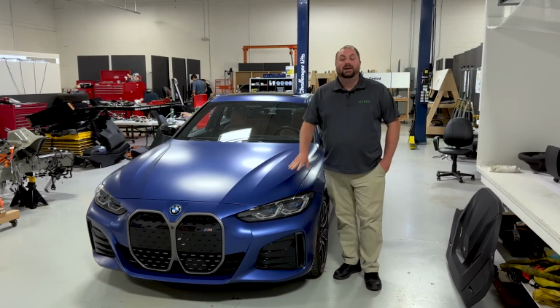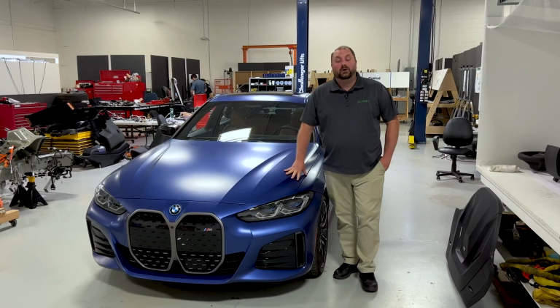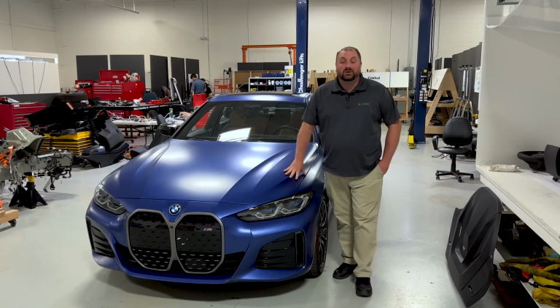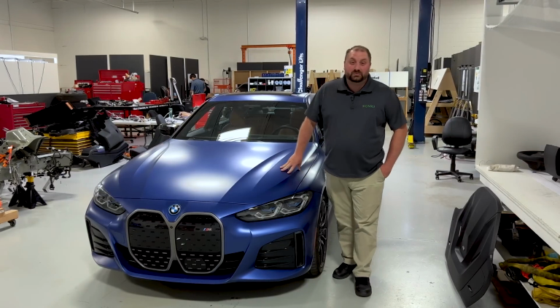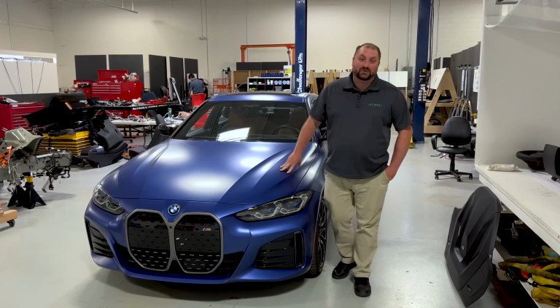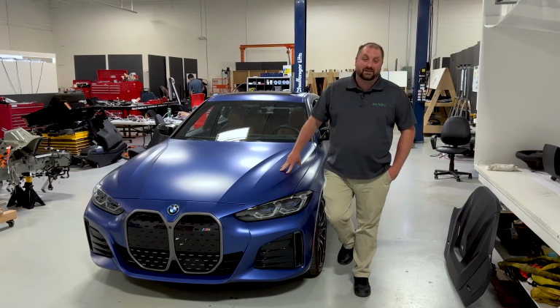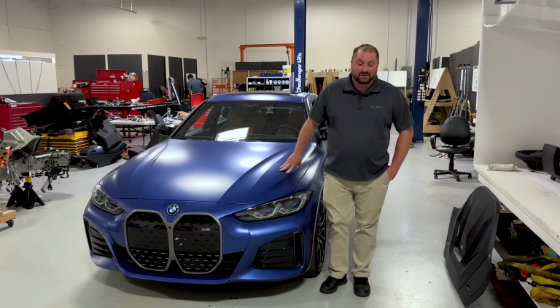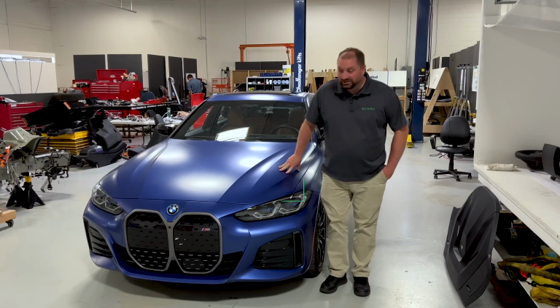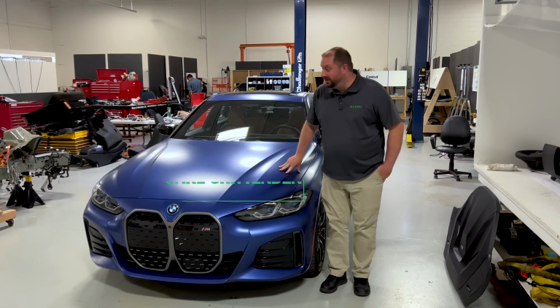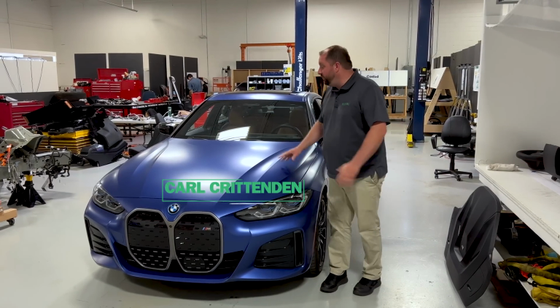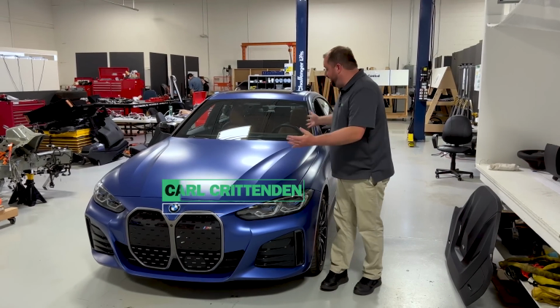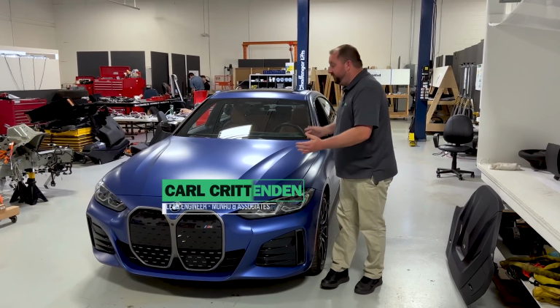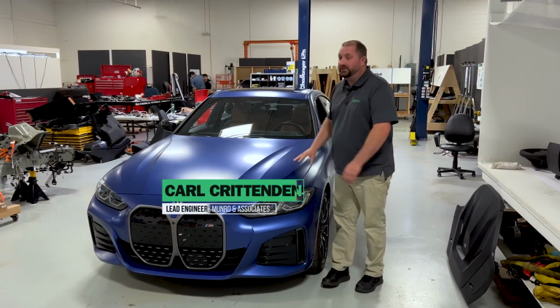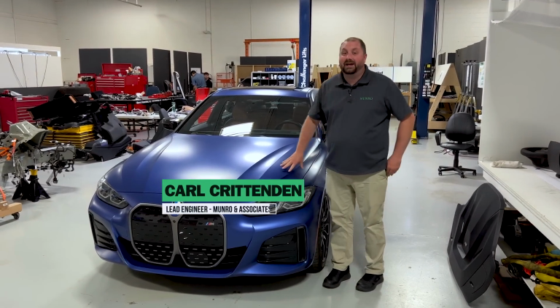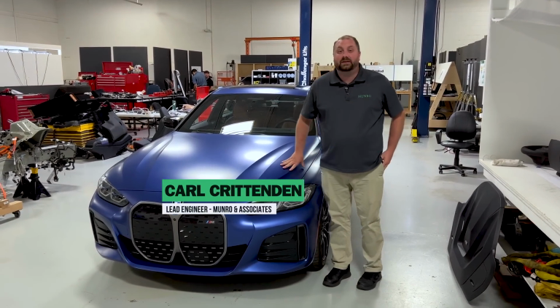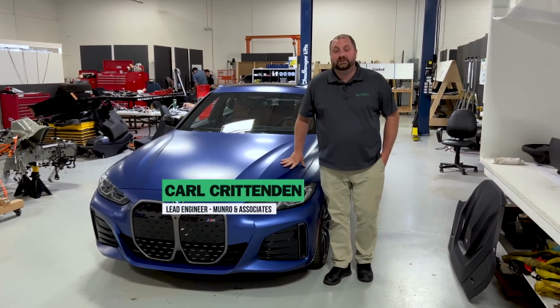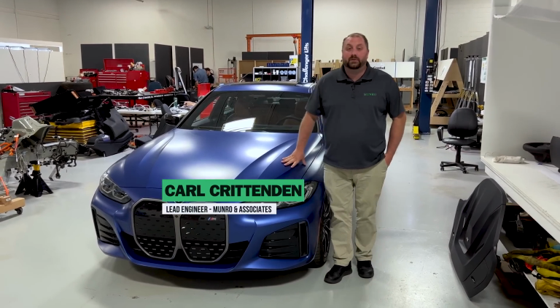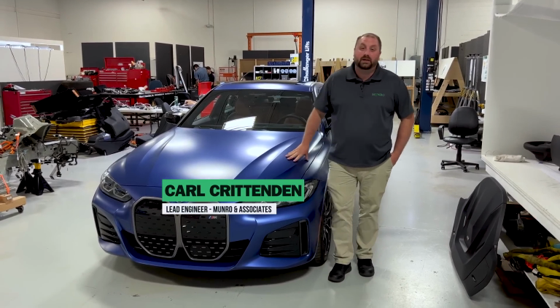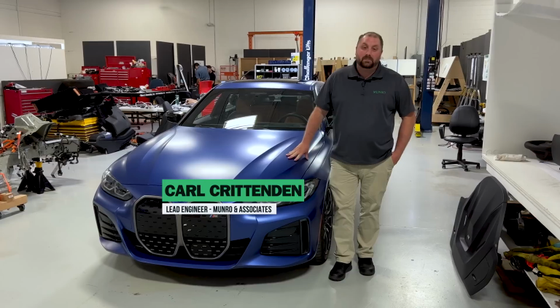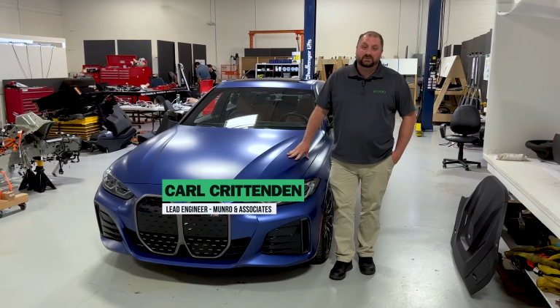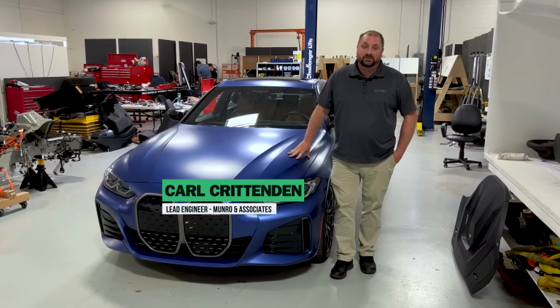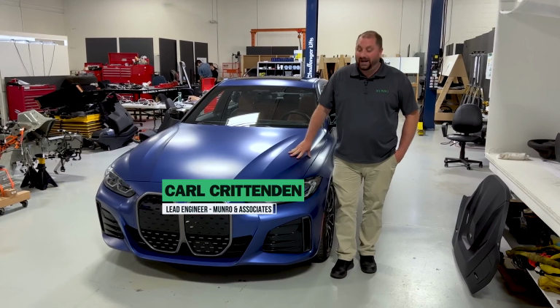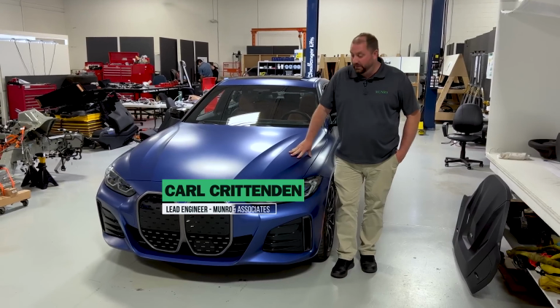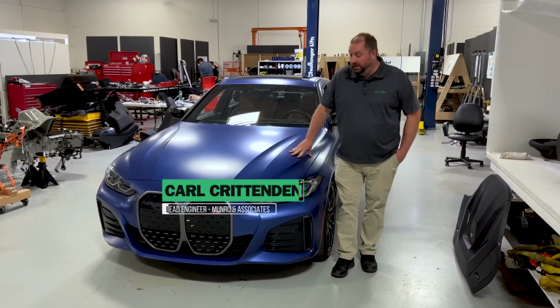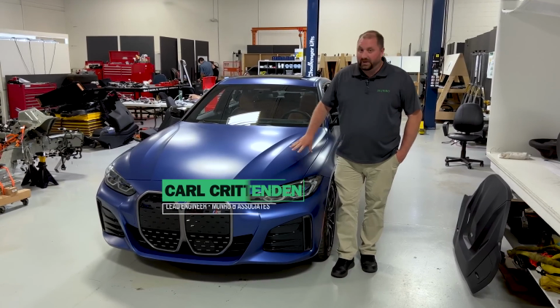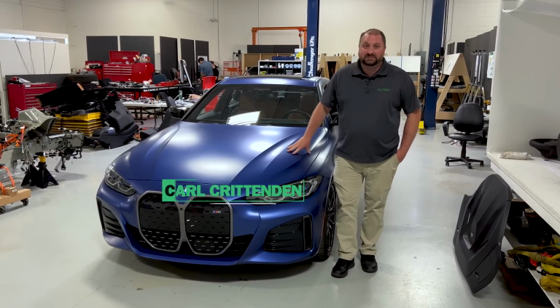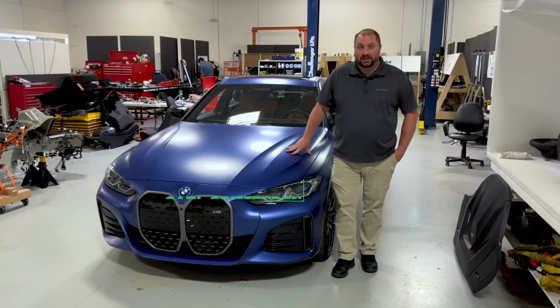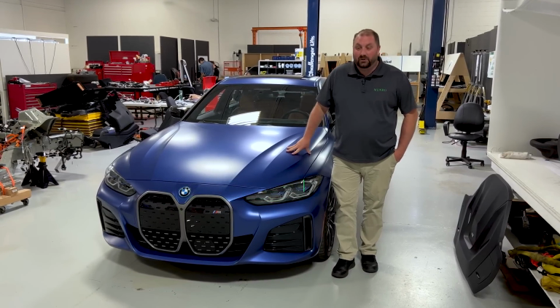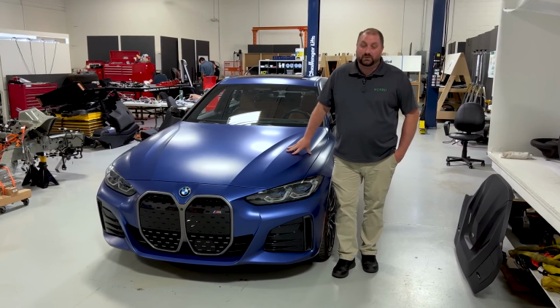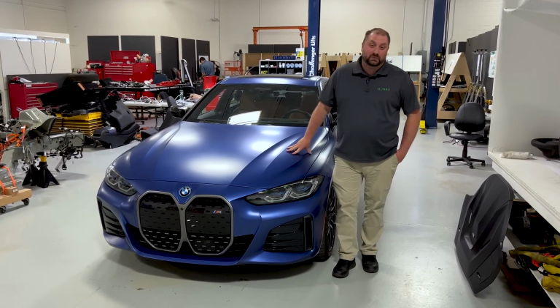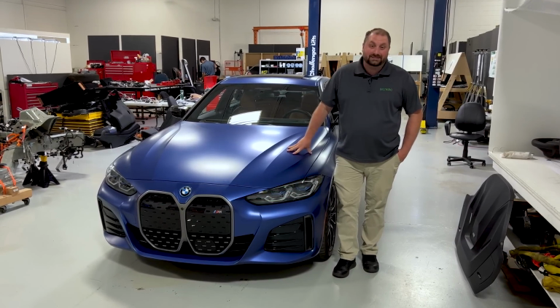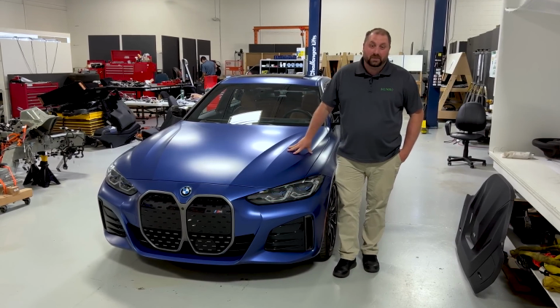Hello and welcome to Monroe Live. My name is Carl and today we're going to be looking at the interior for the BMW i4. We have this vehicle on loan so unfortunately we cannot tear it apart.